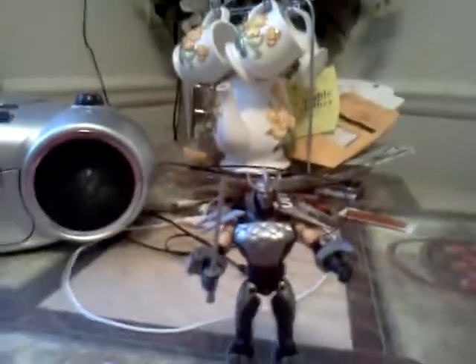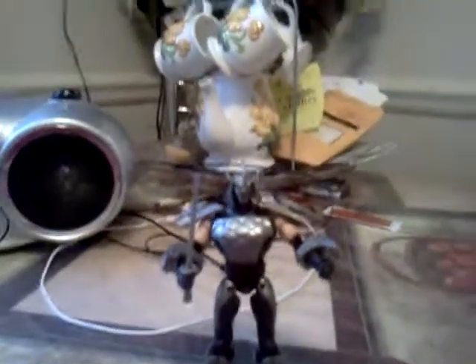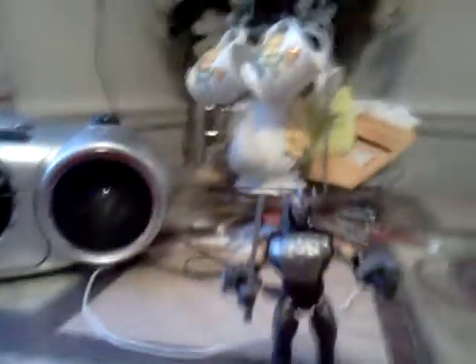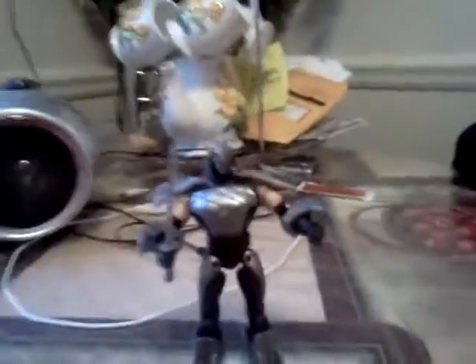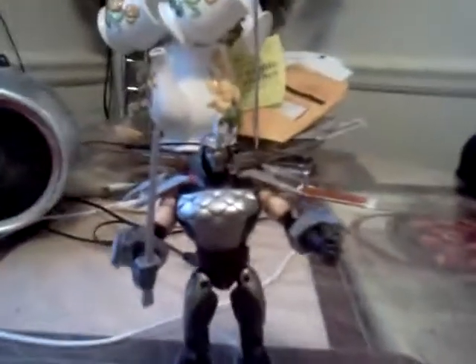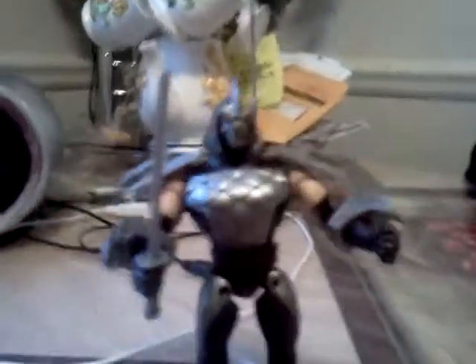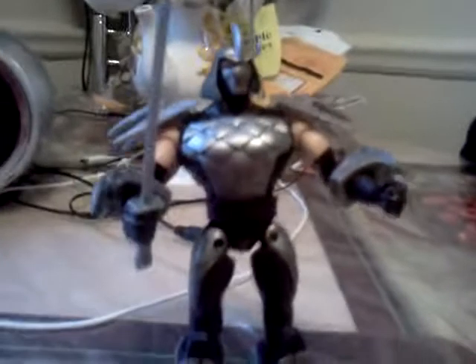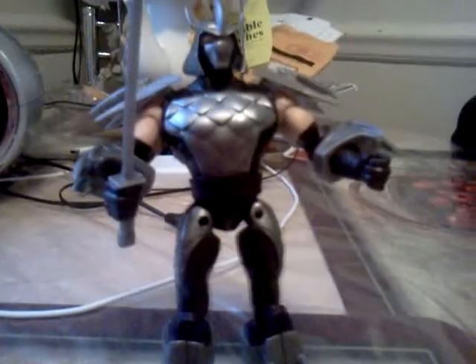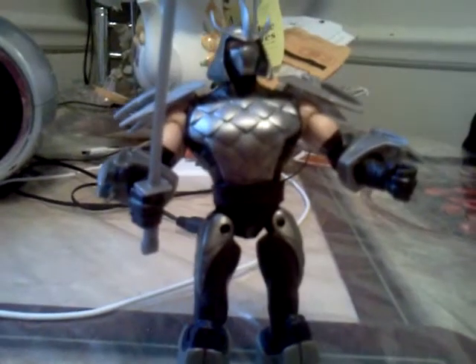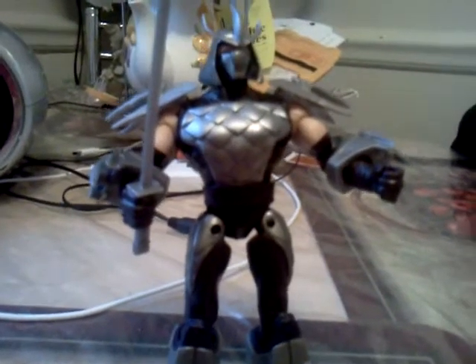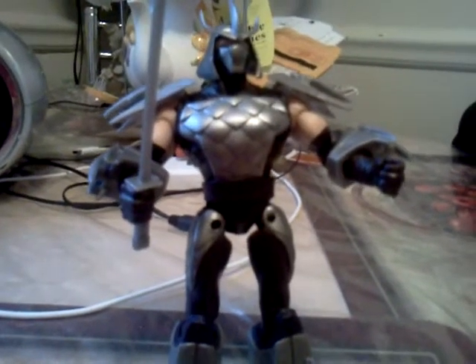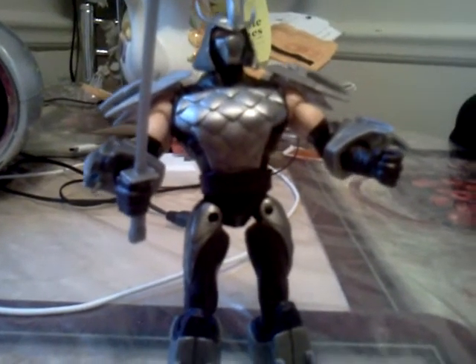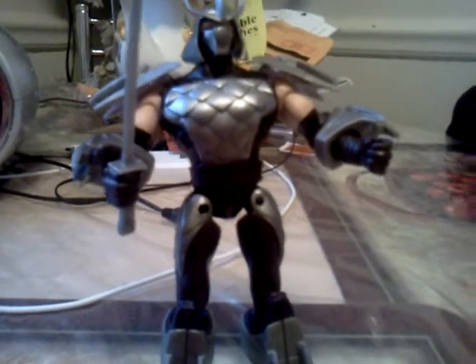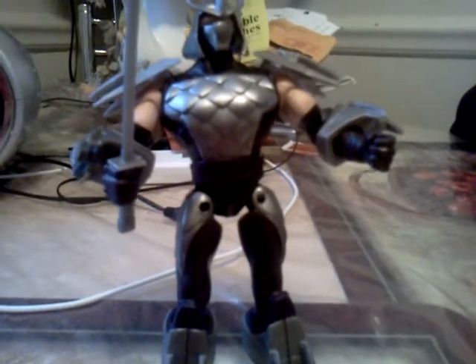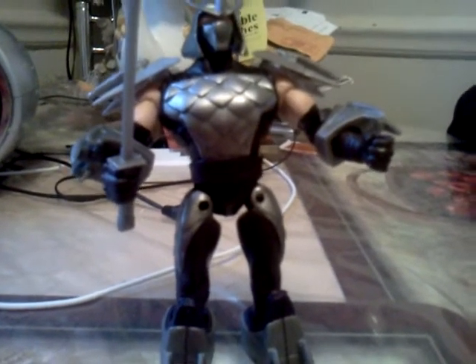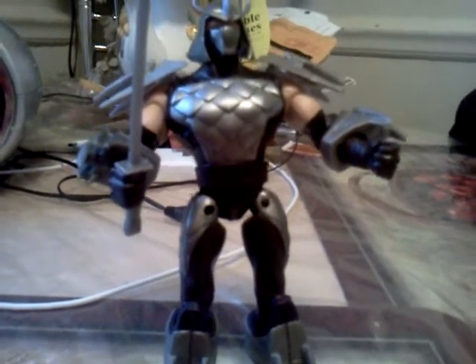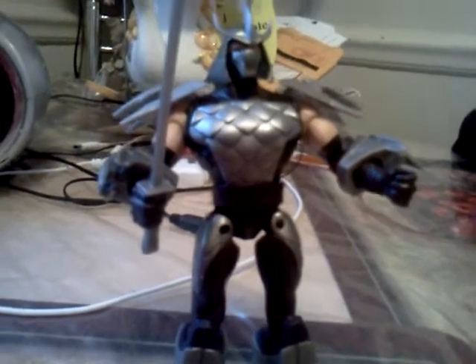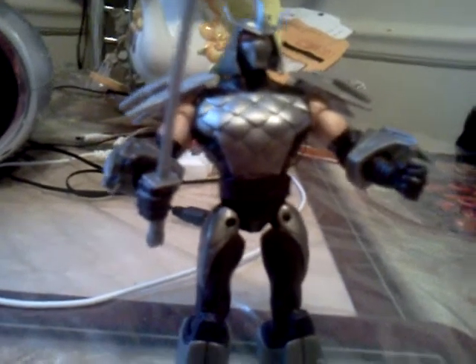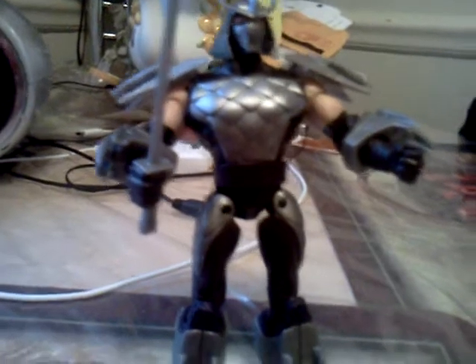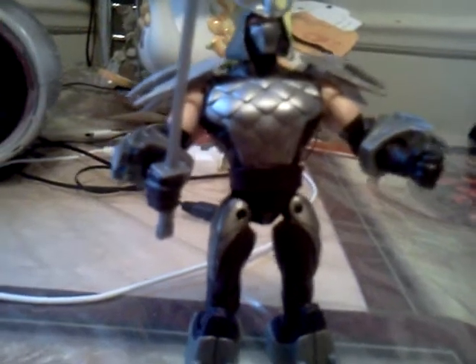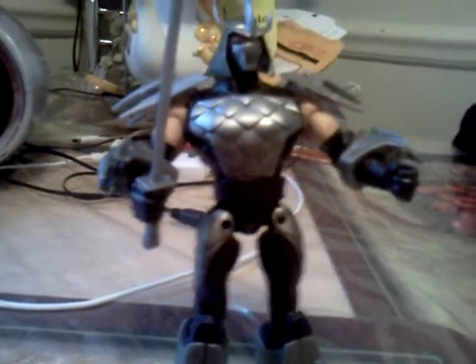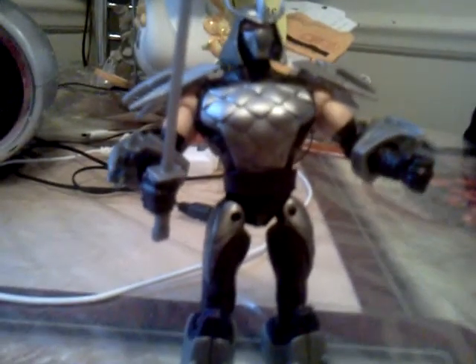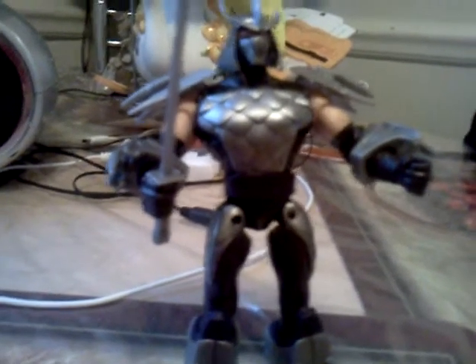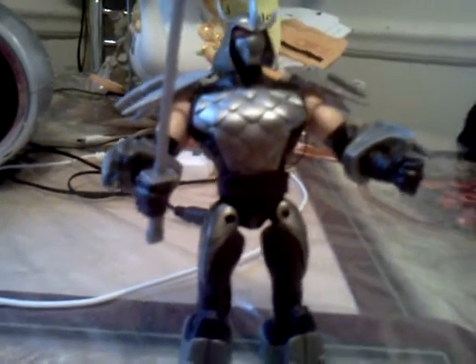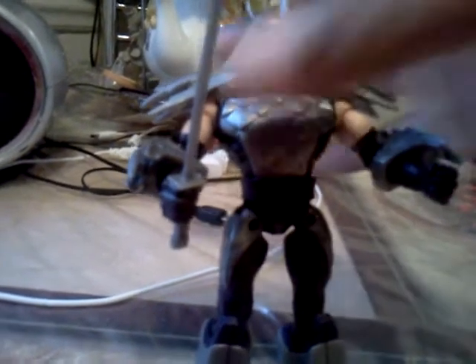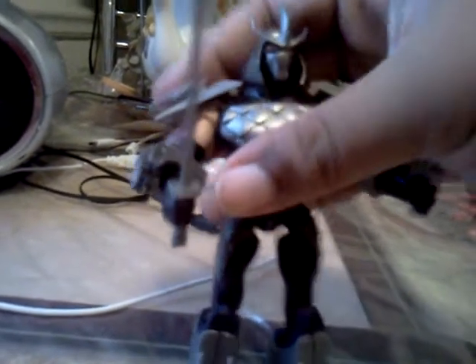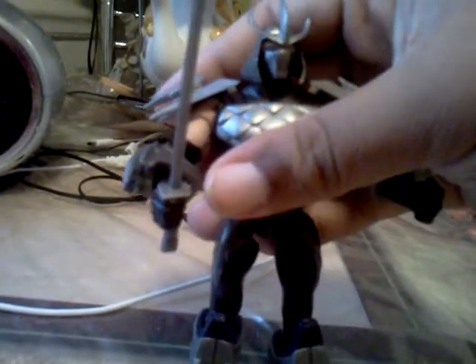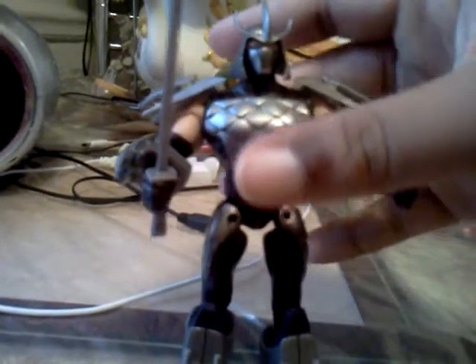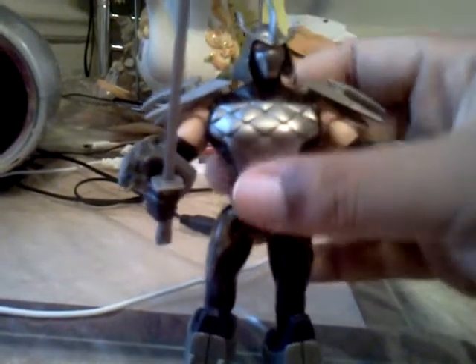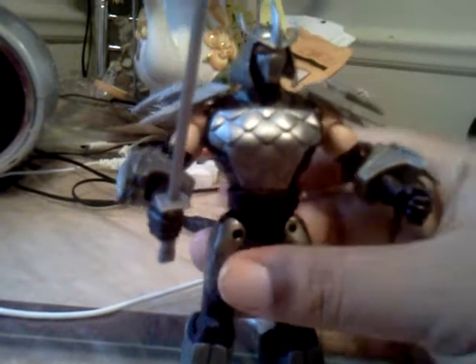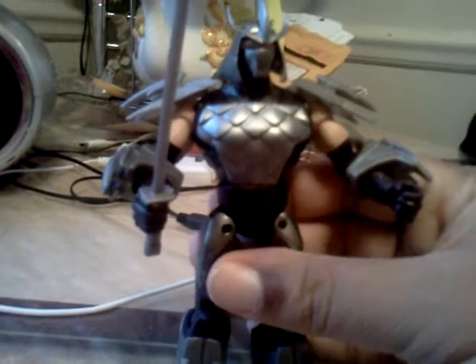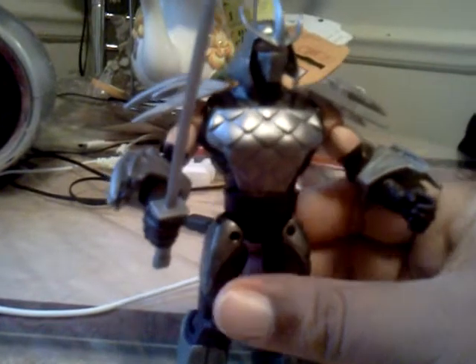This is like the Shredder from the movies mixed in with a little bit of the Shredder from the 2003 series, but overall this is a good Shredder toy for your TMNT collection.